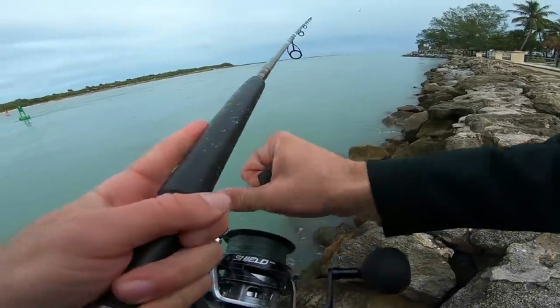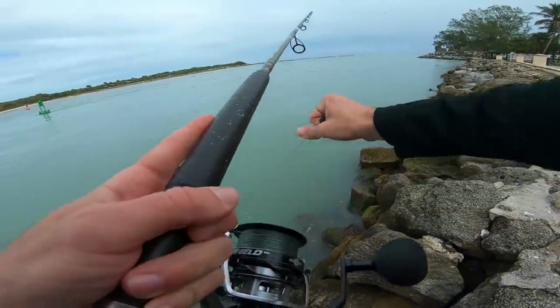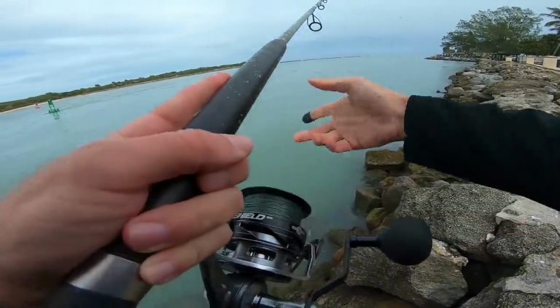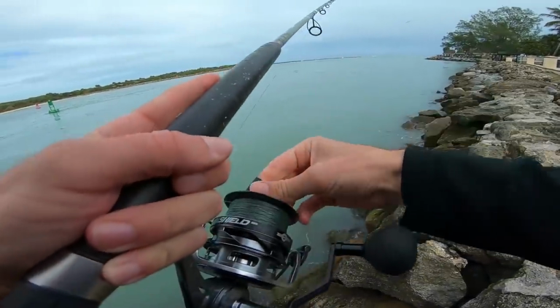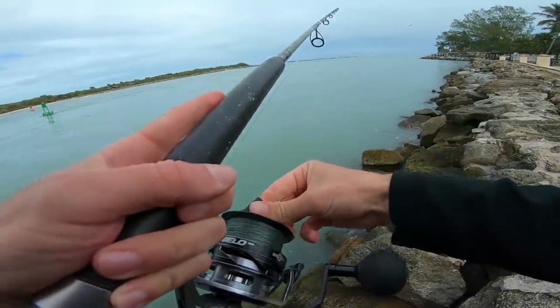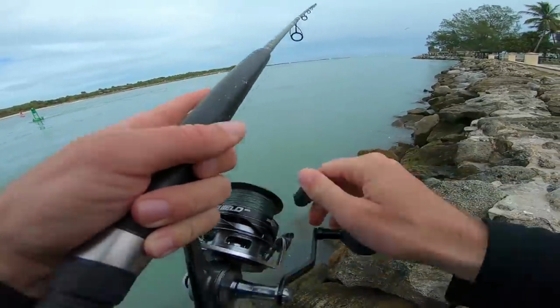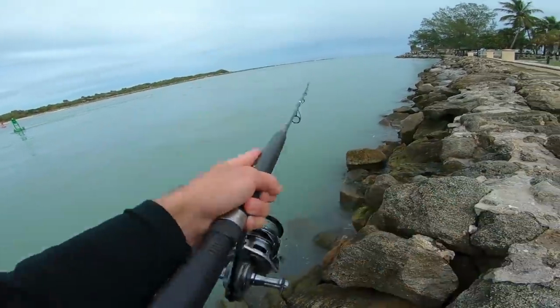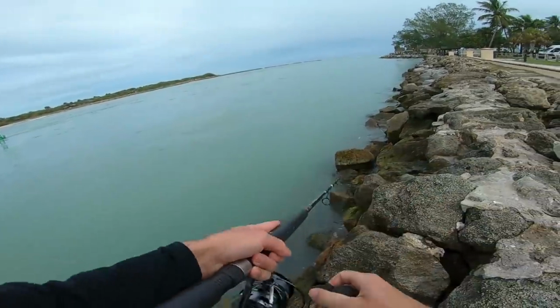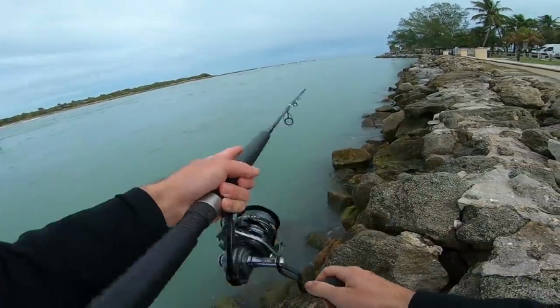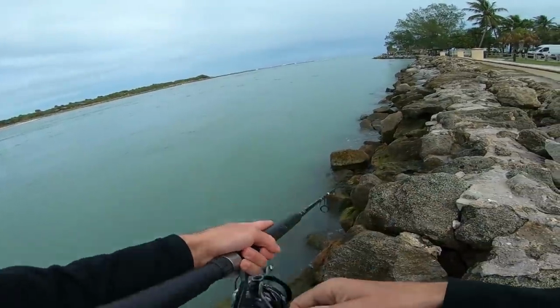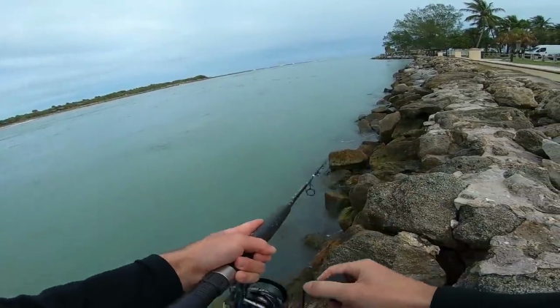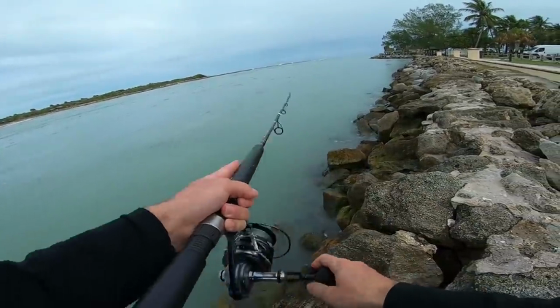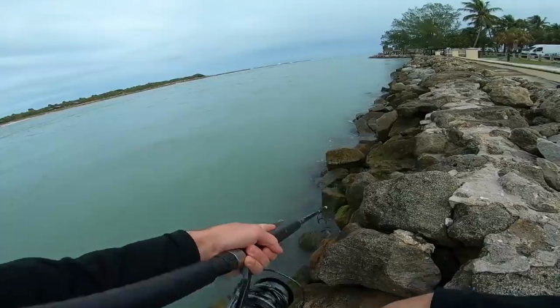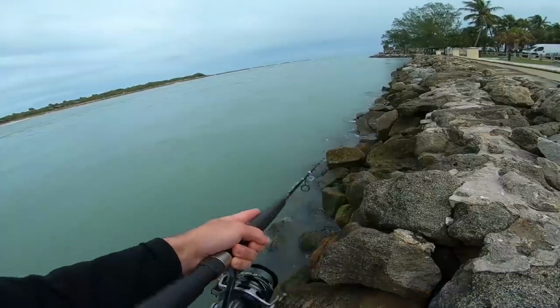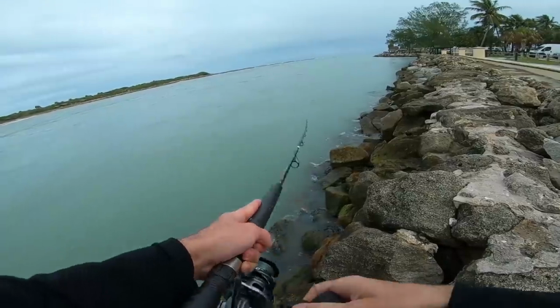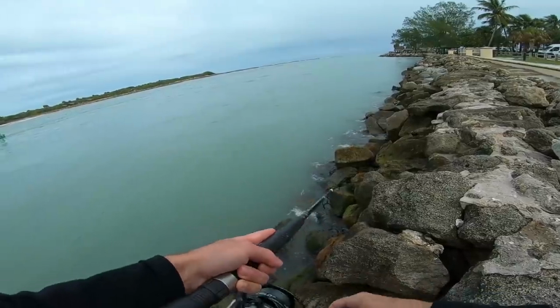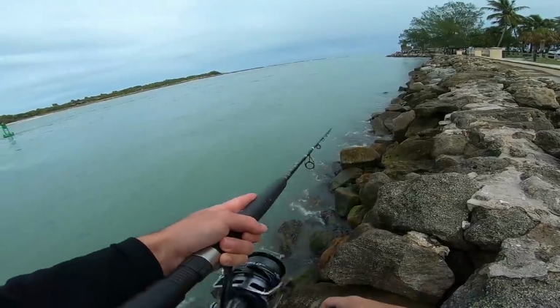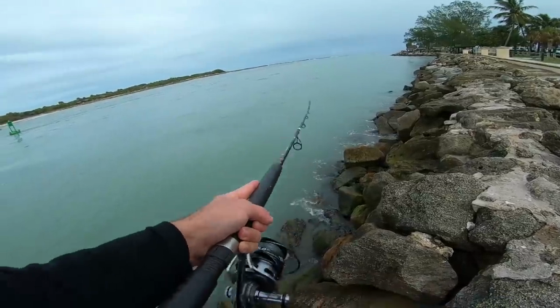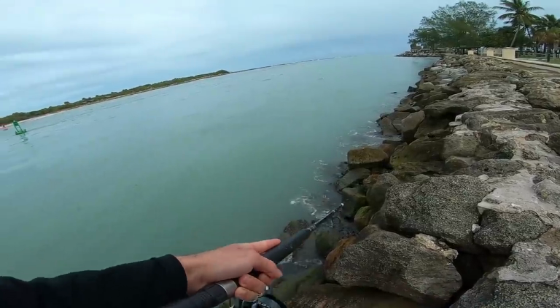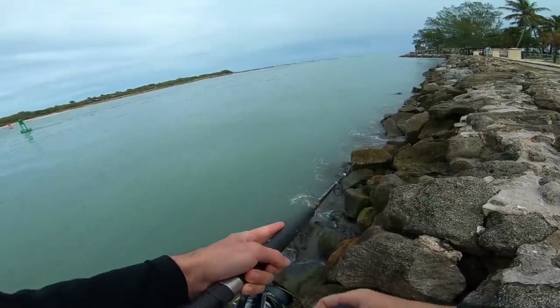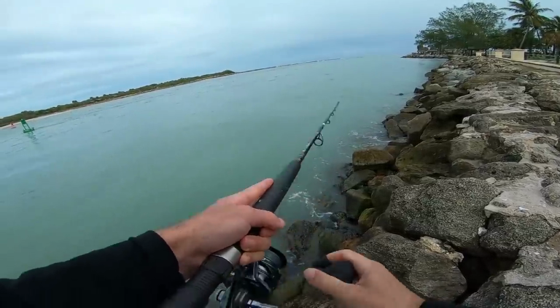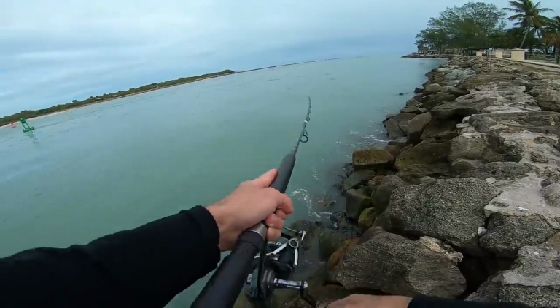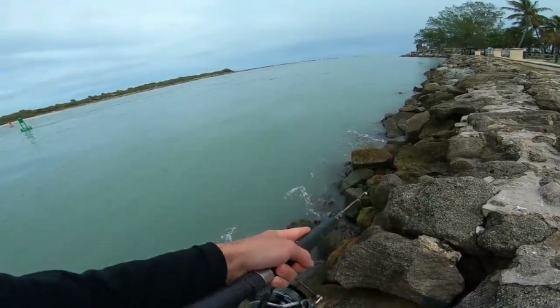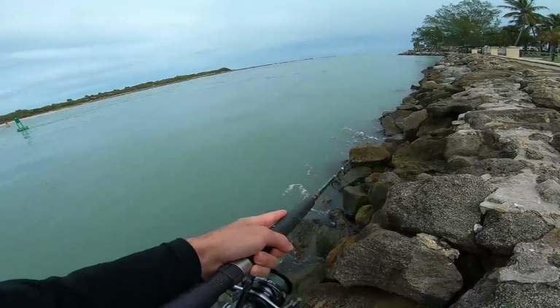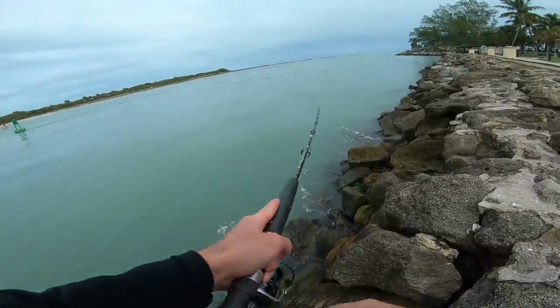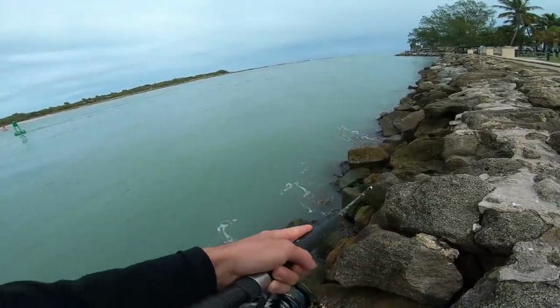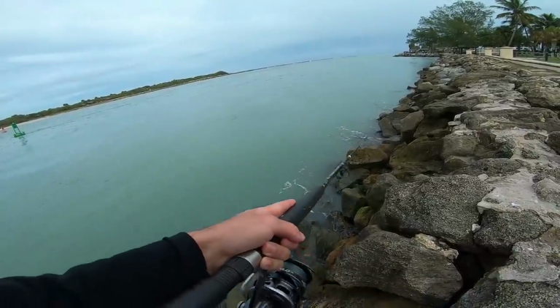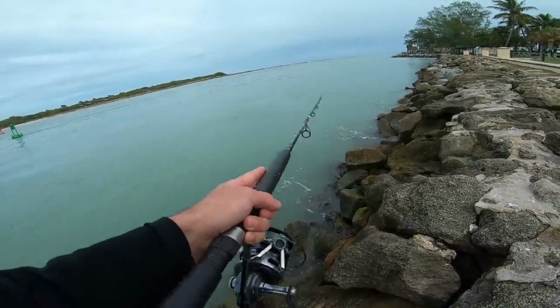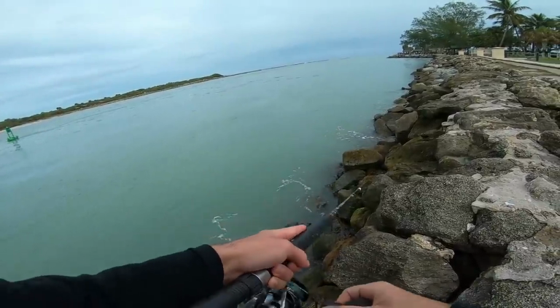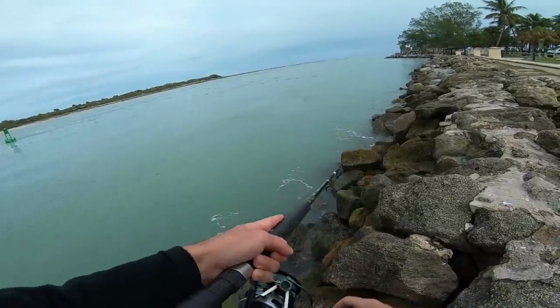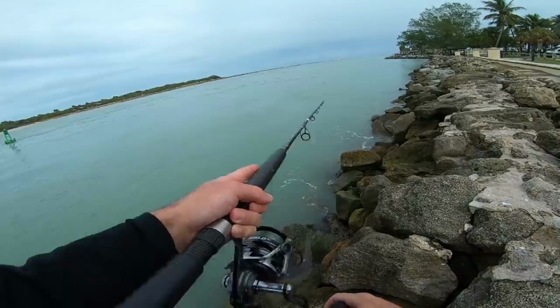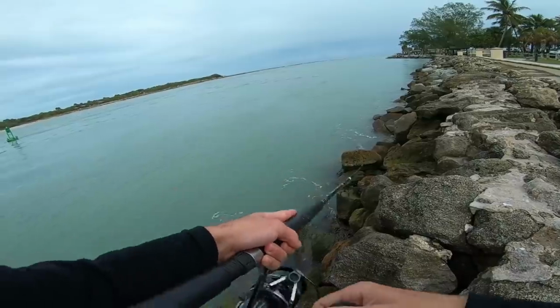Let me check my drag. I'm hoping, realistically, with a big top water like this, there'll be some big jacks swimming around, looking for something big to eat.